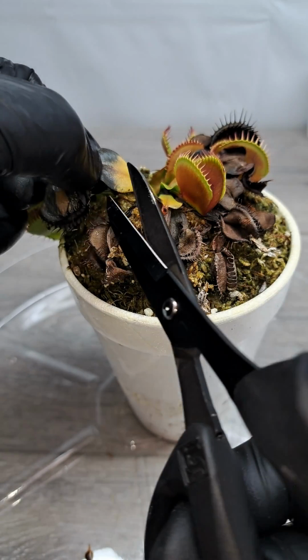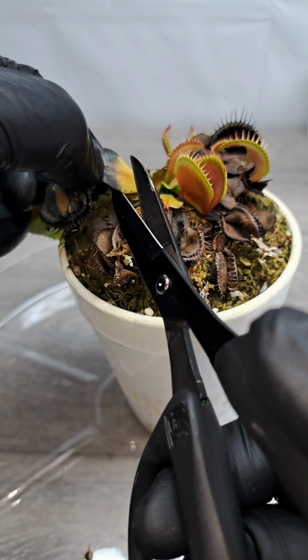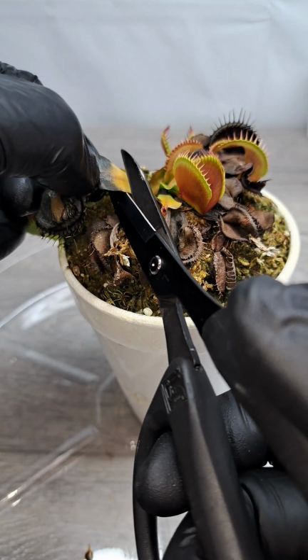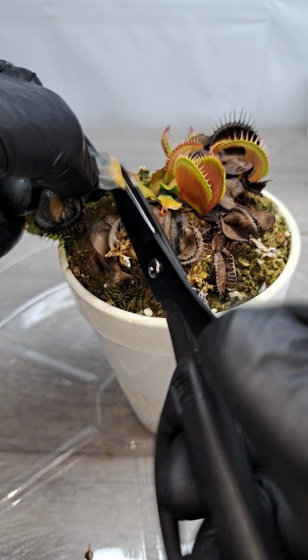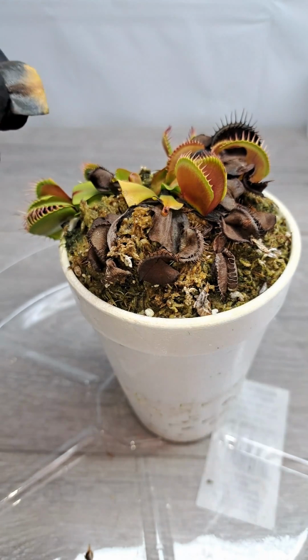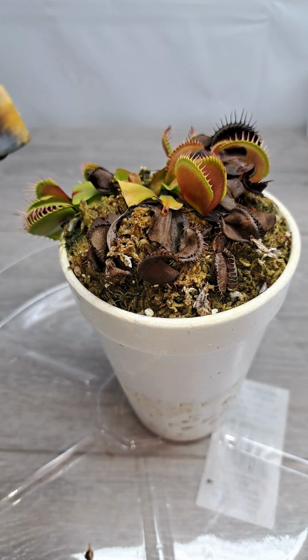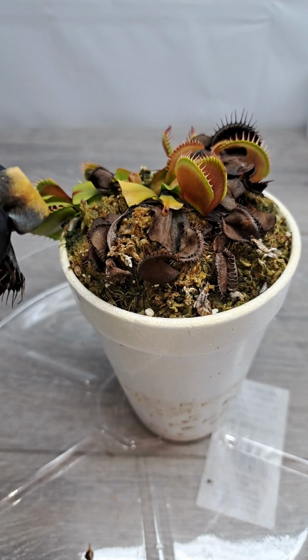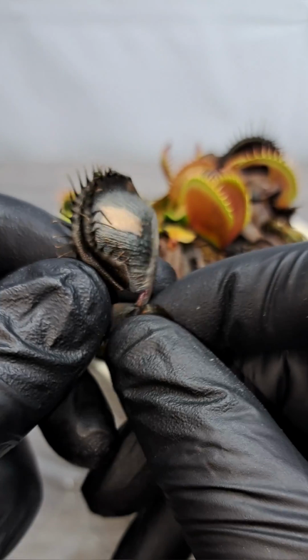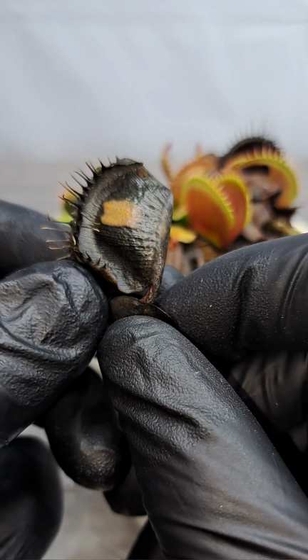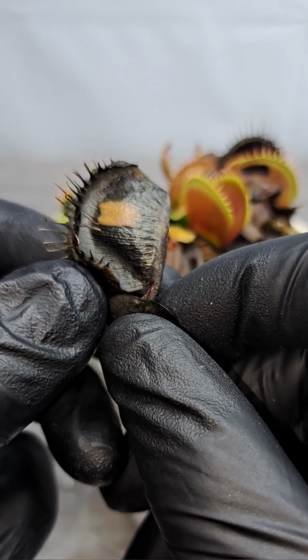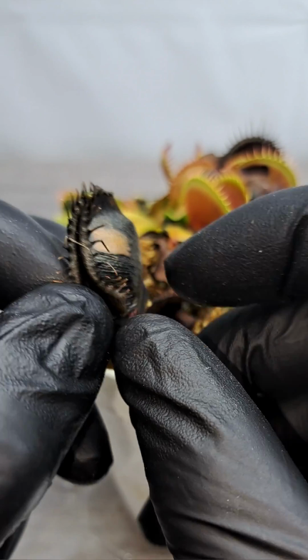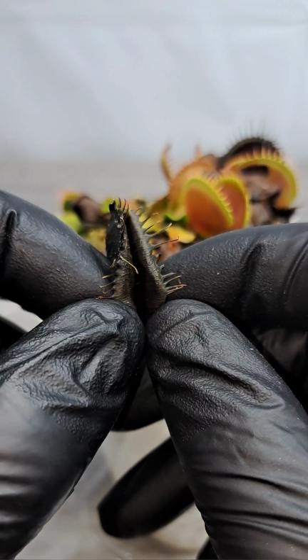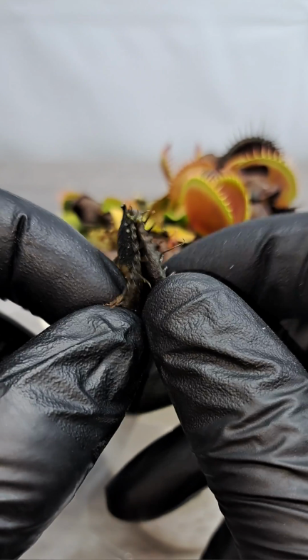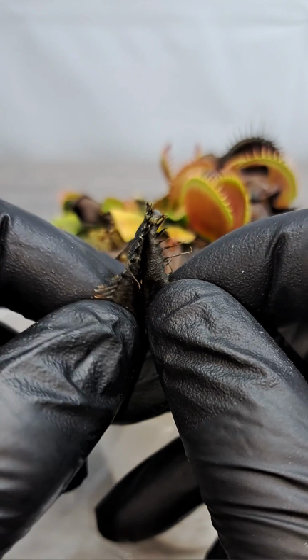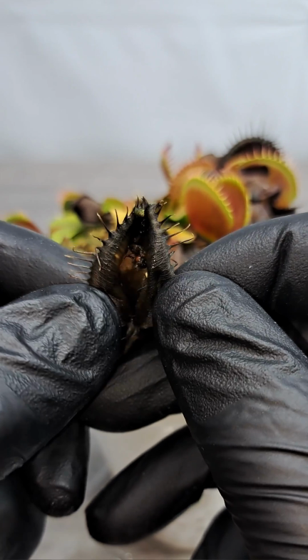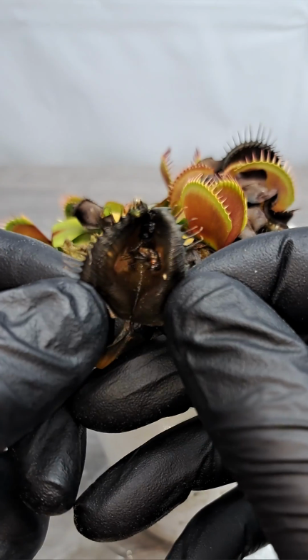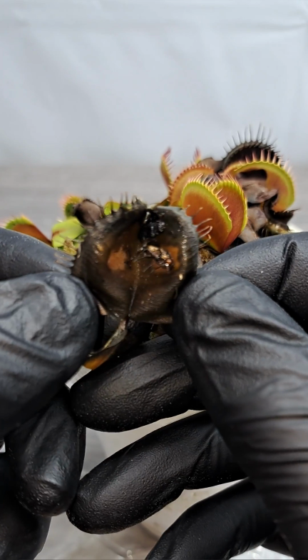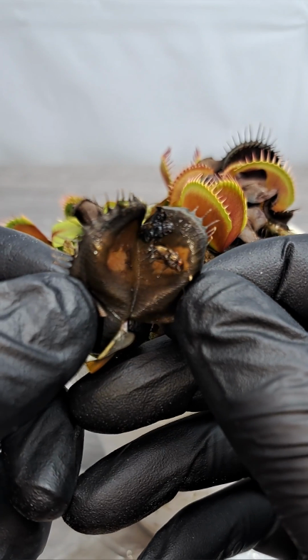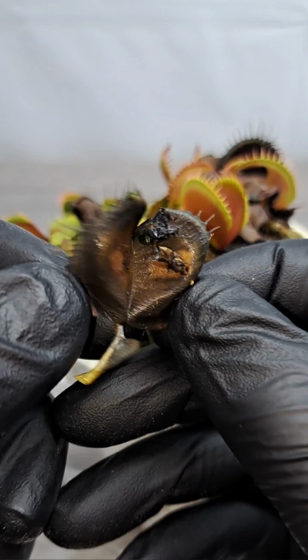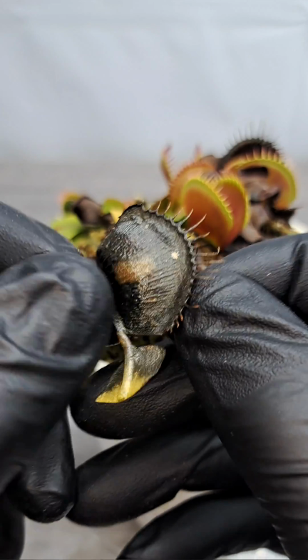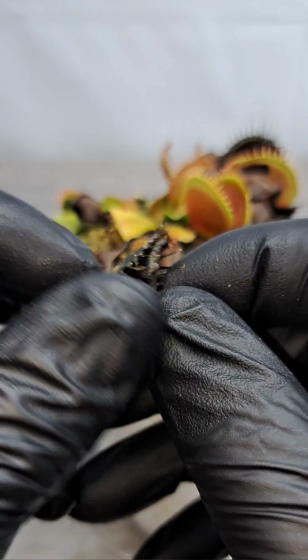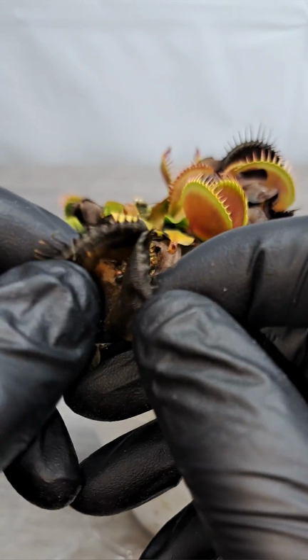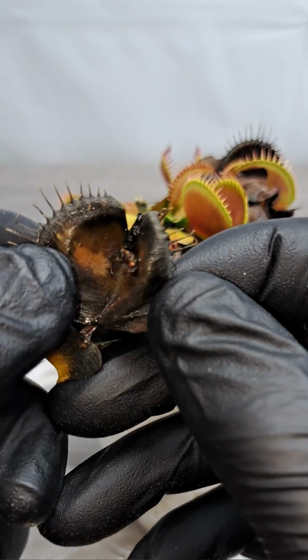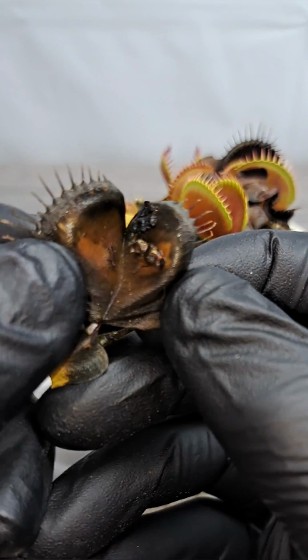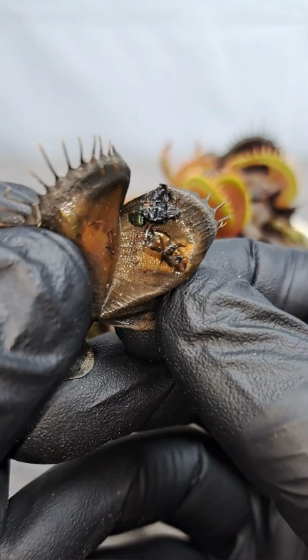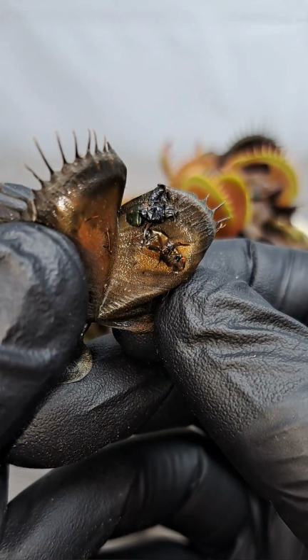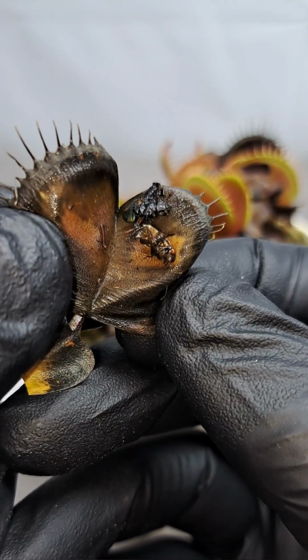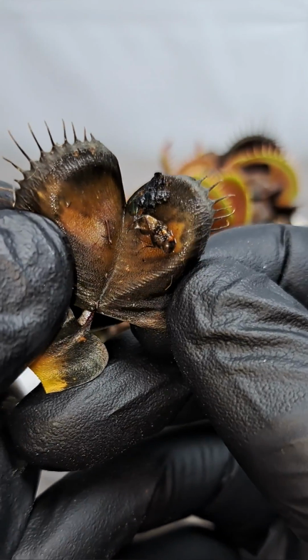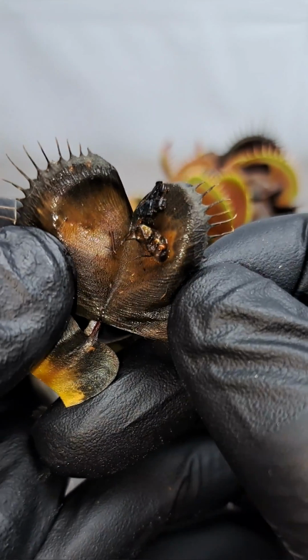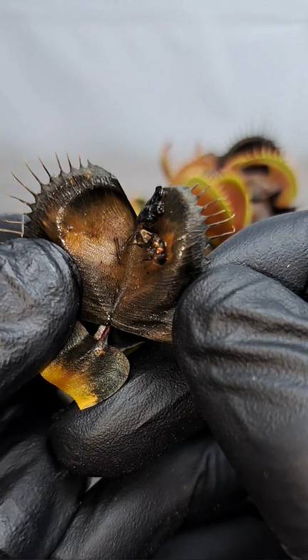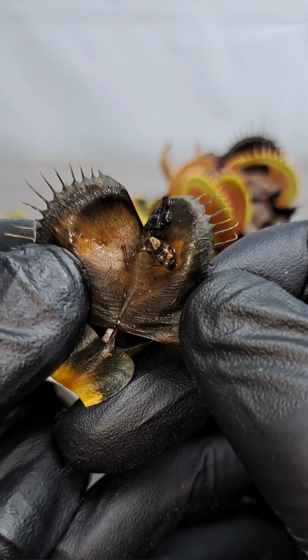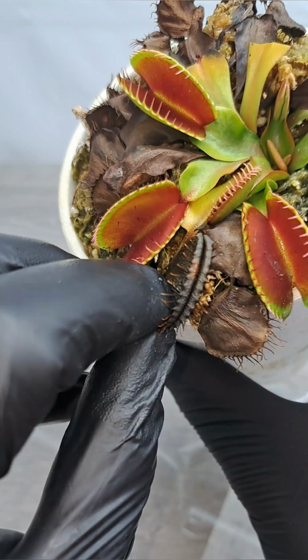Time to grab the scissors and cut off the next trap so we can inspect it and see what is inside of it. And inside of trap number two, it looks like we have a fly. Not sure if this is a house fly or a hover fly.